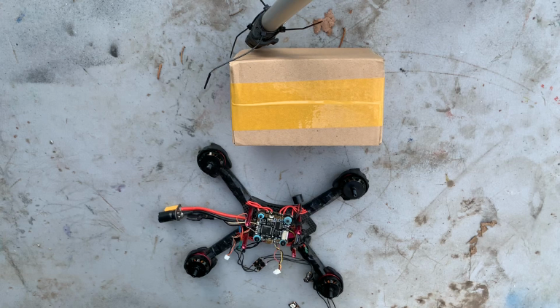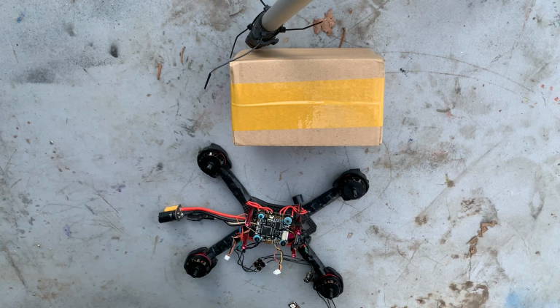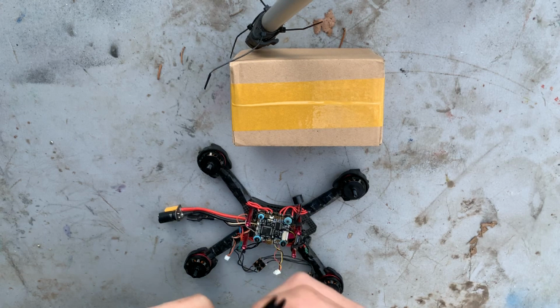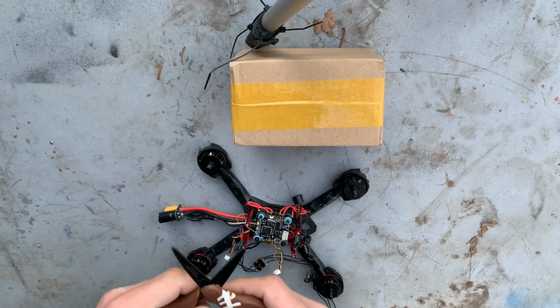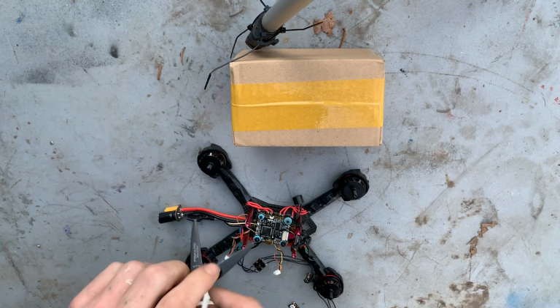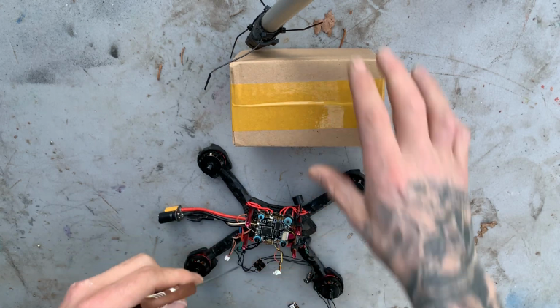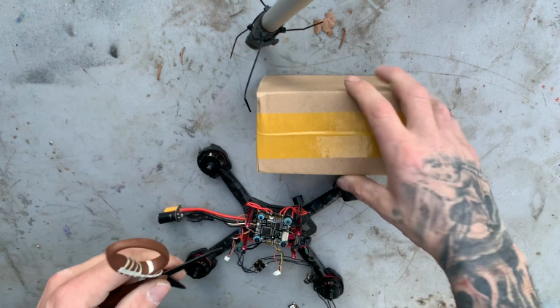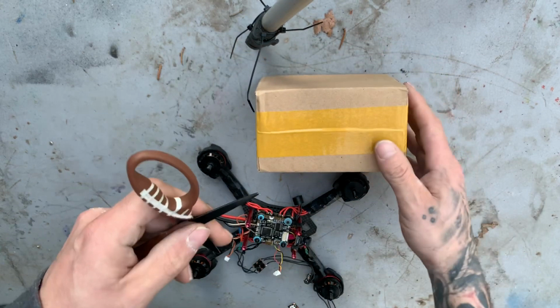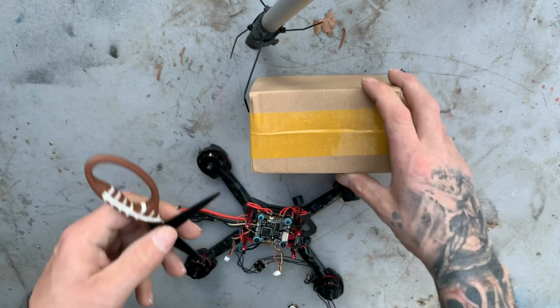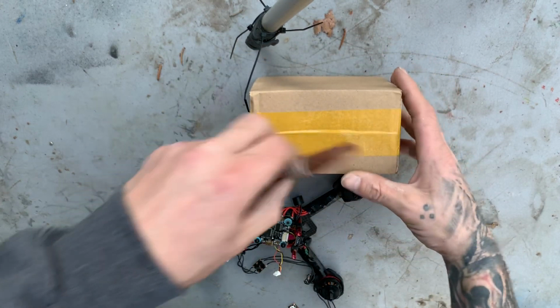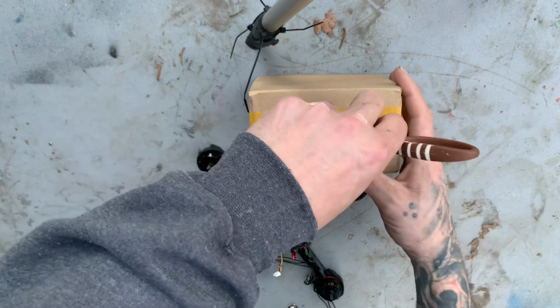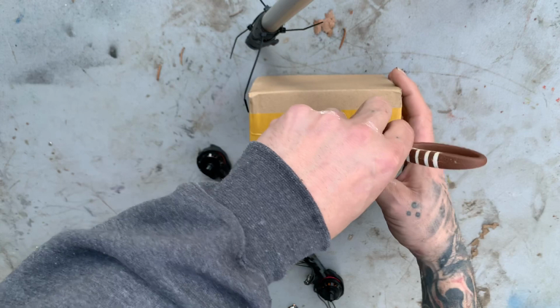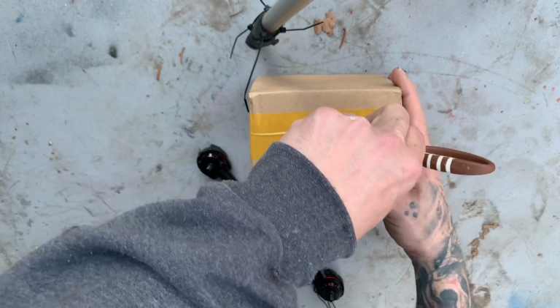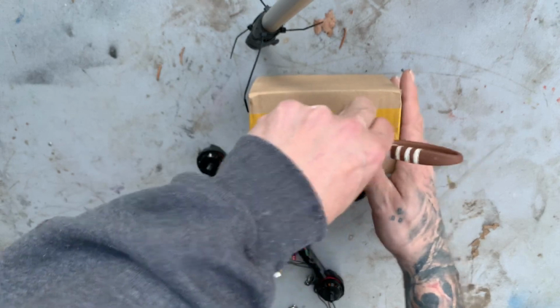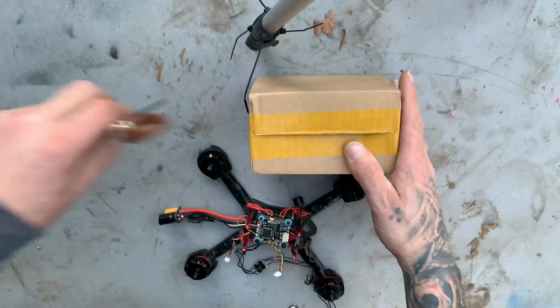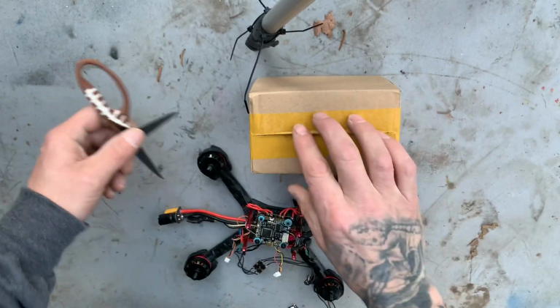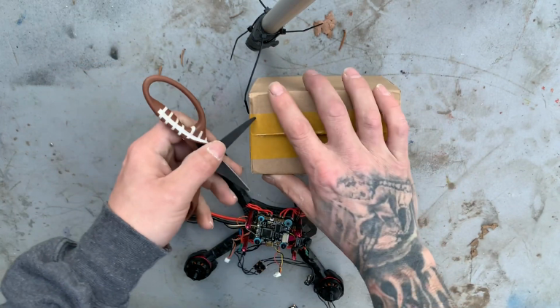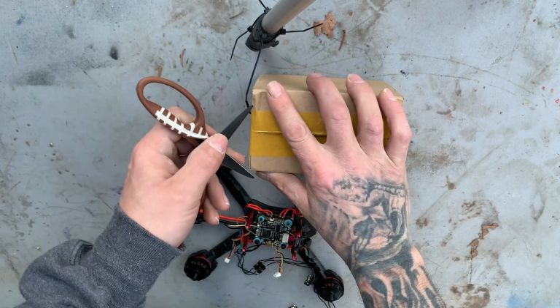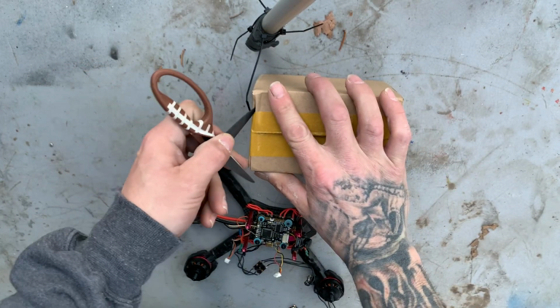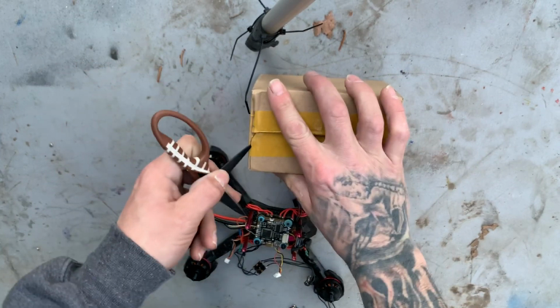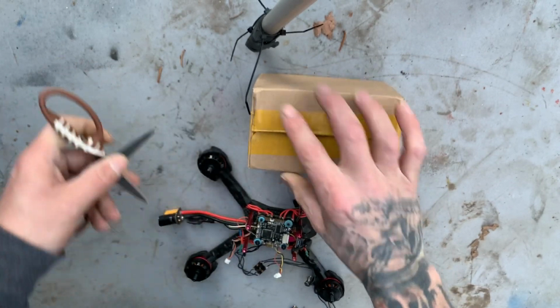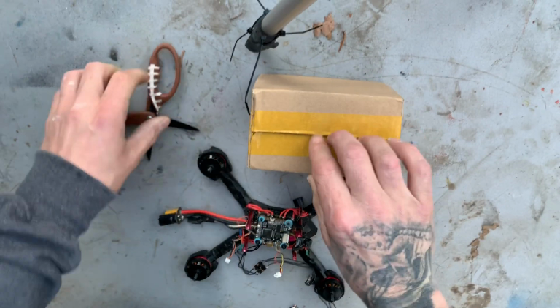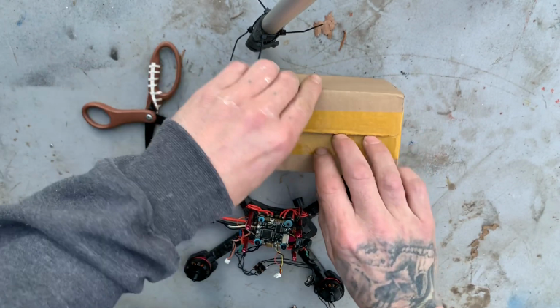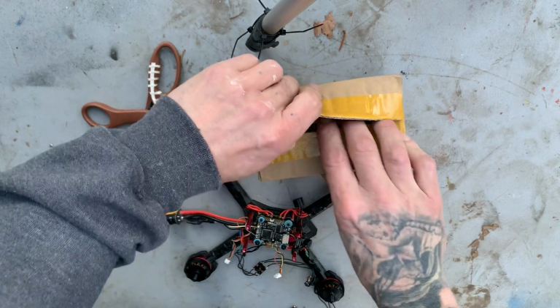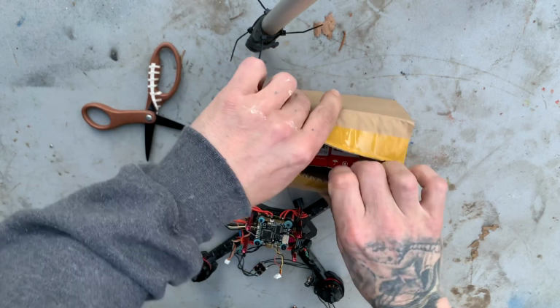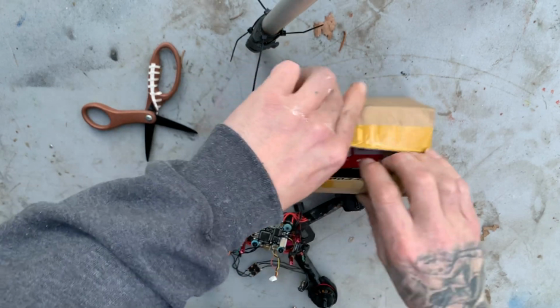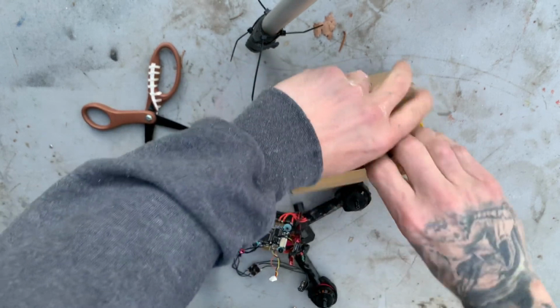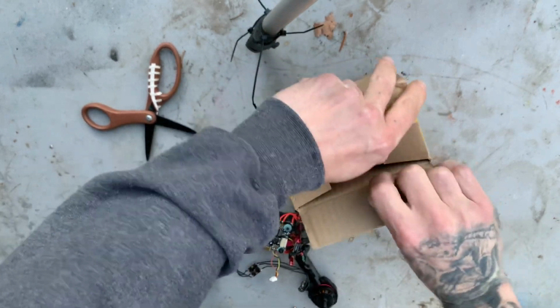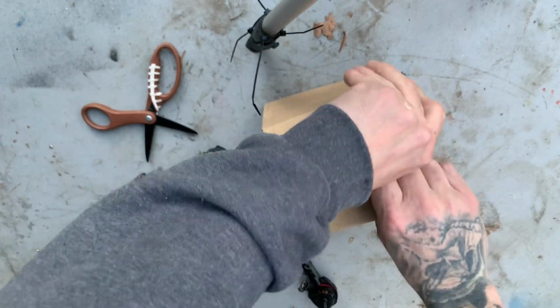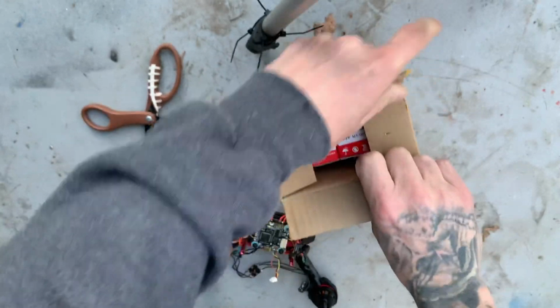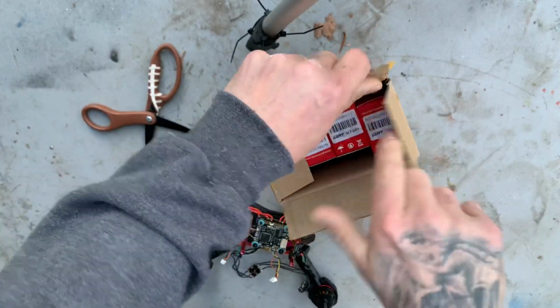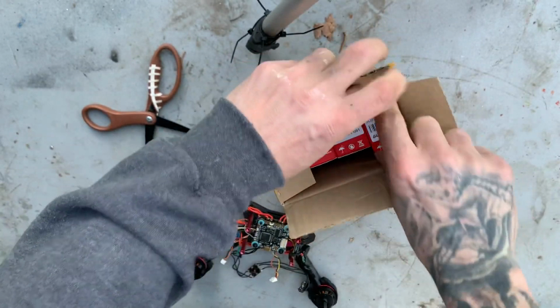Hey guys, Jesse Lopez drones. Just gonna do a quick unboxing video of some new motors I got. They're the Gart 2205's, I believe, 2400 KV.